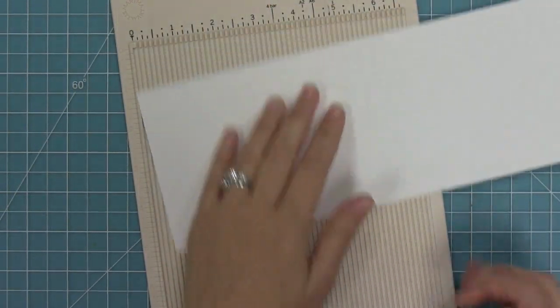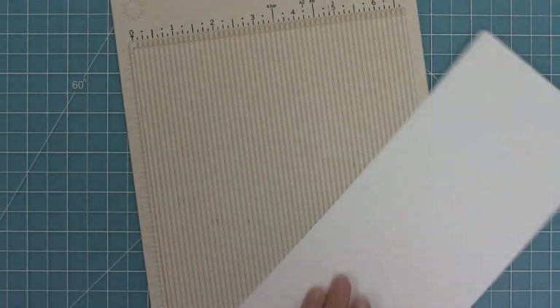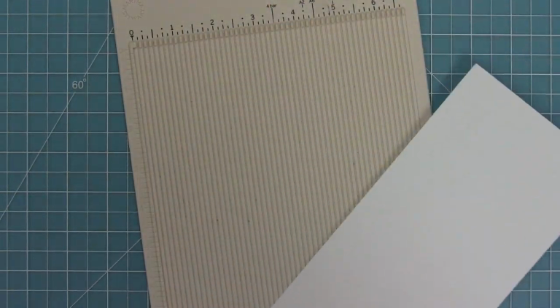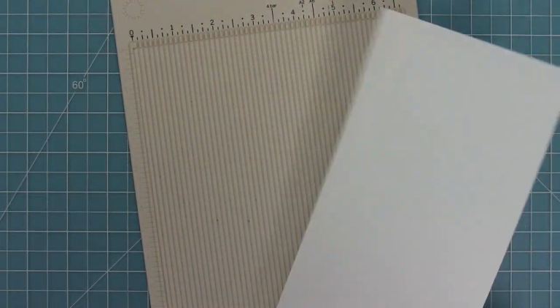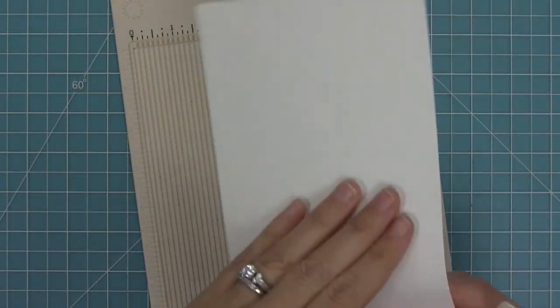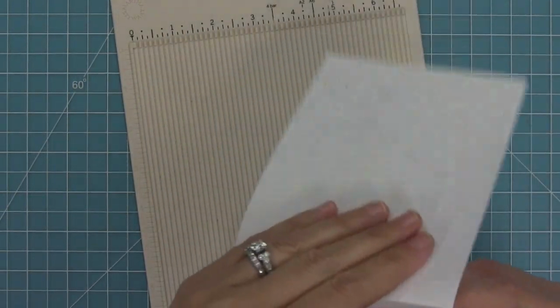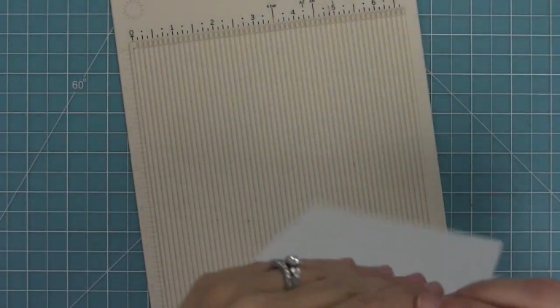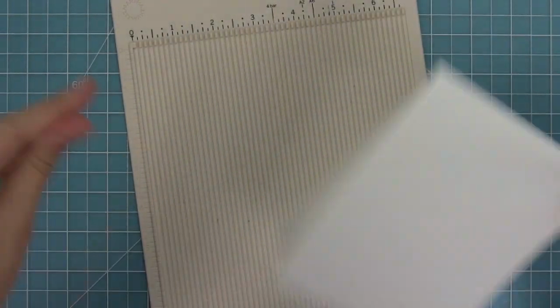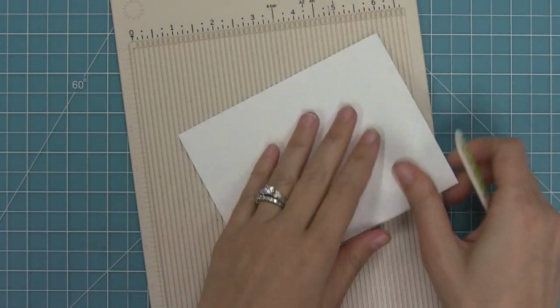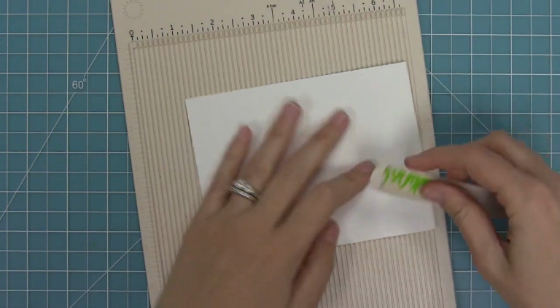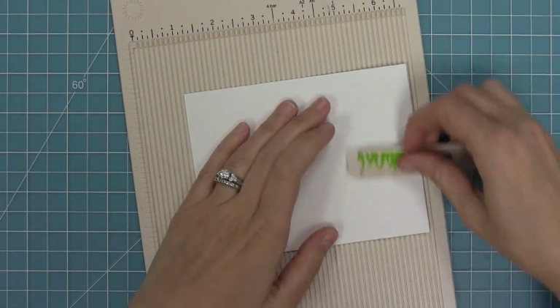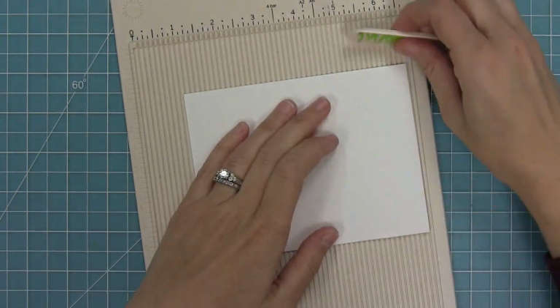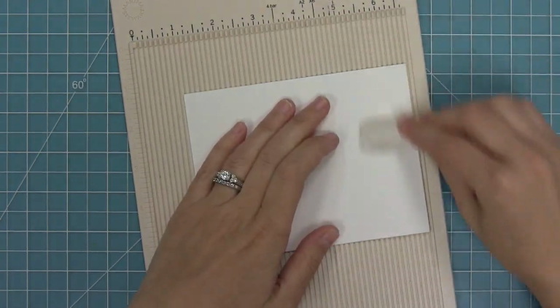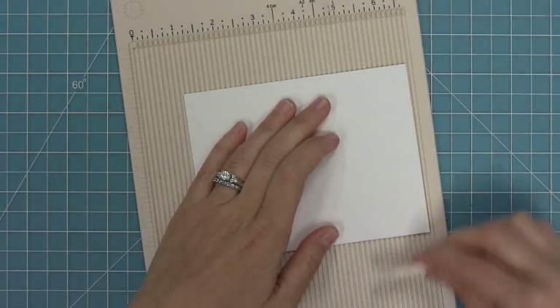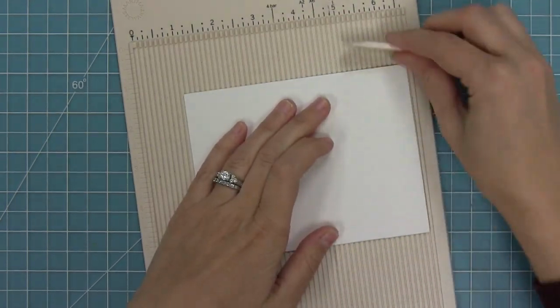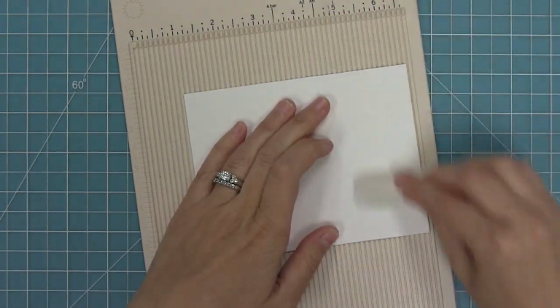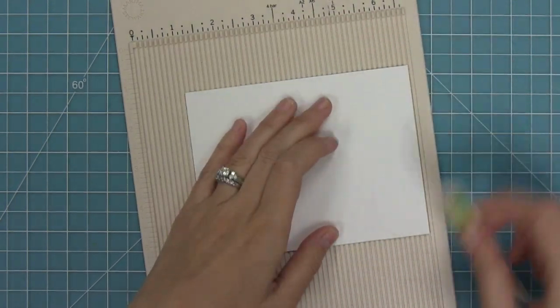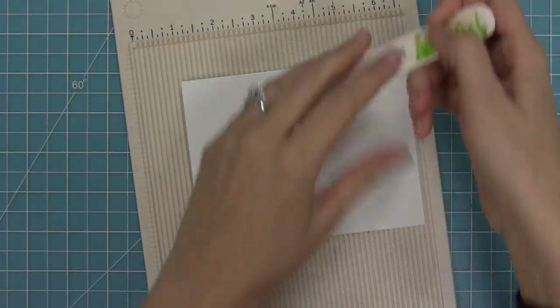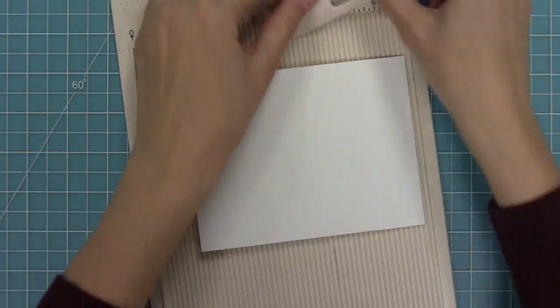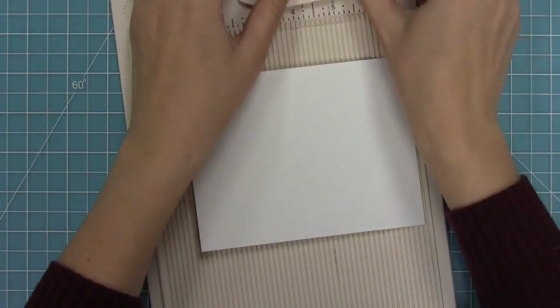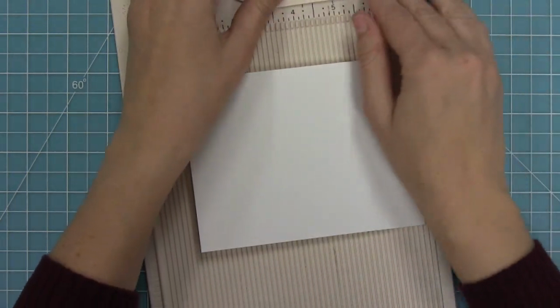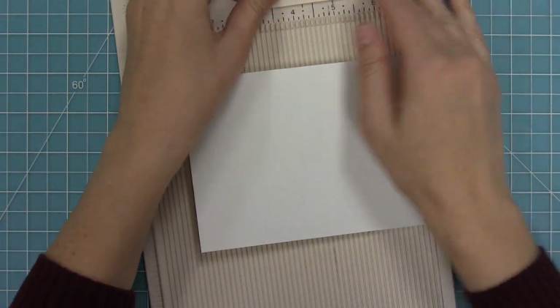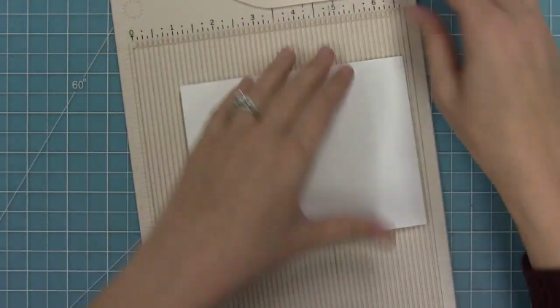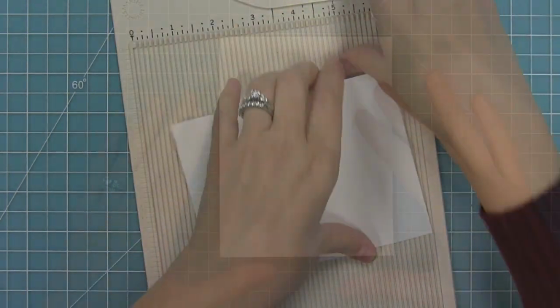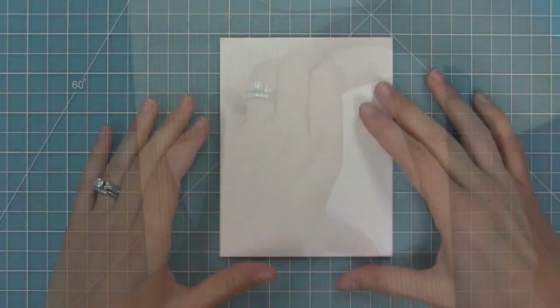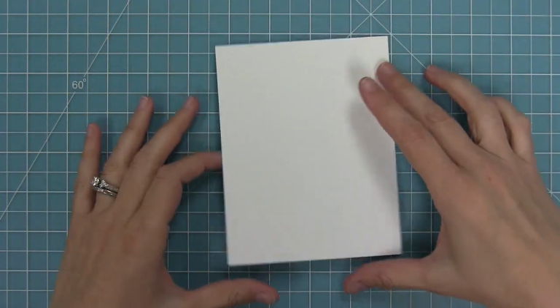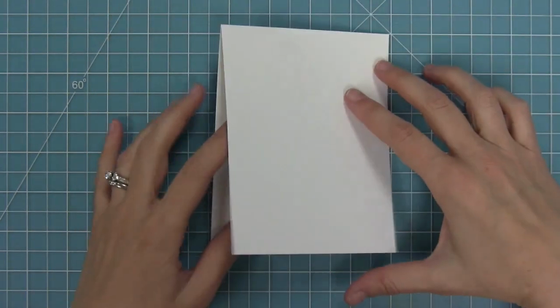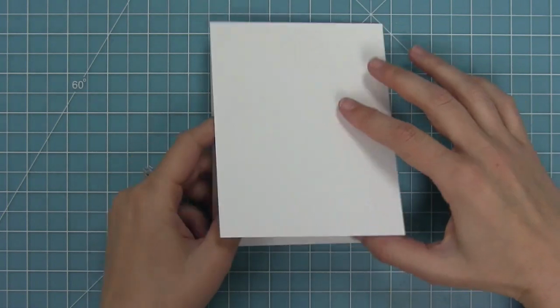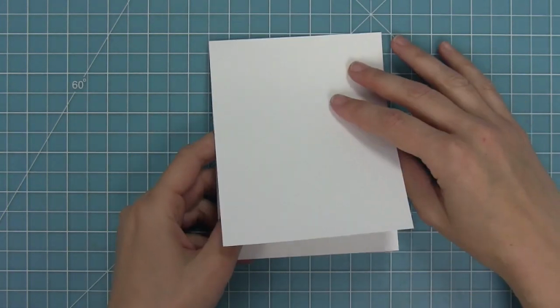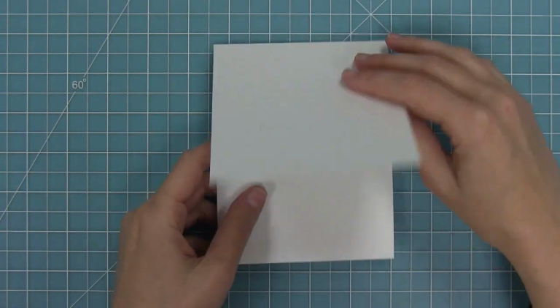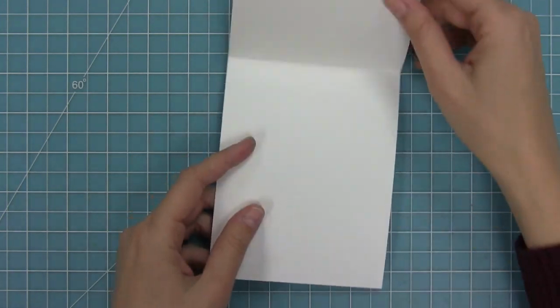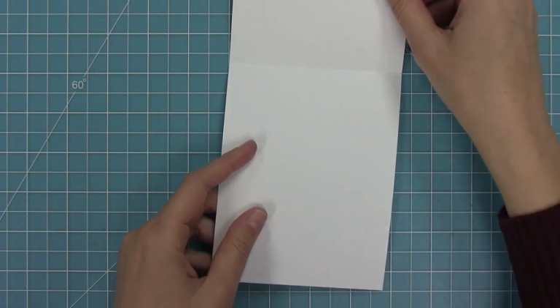I'm creating a standard size portrait card base, but you can use a landscape card base and change up the sizes too. In this case we're going to do a portrait card just to try it out.